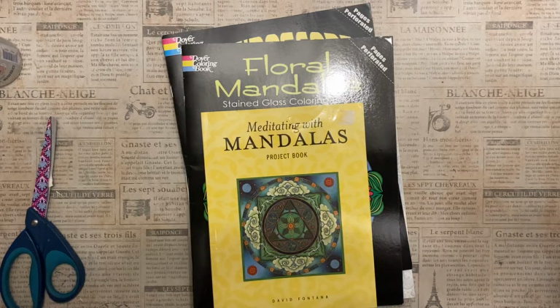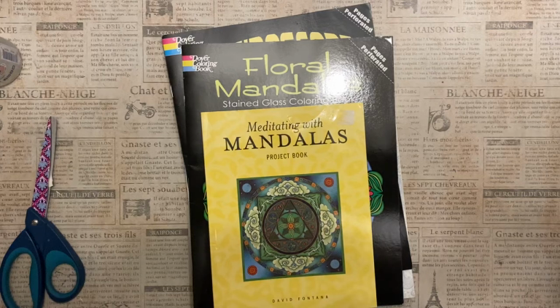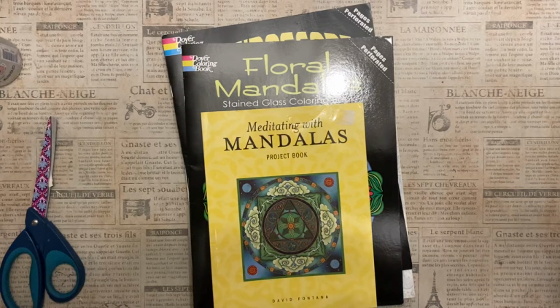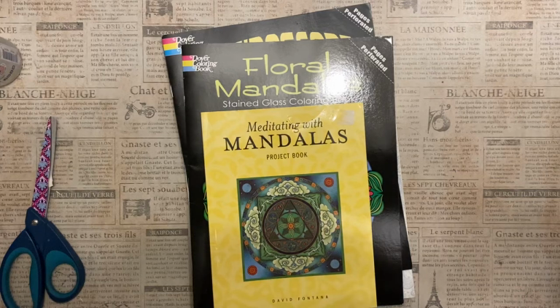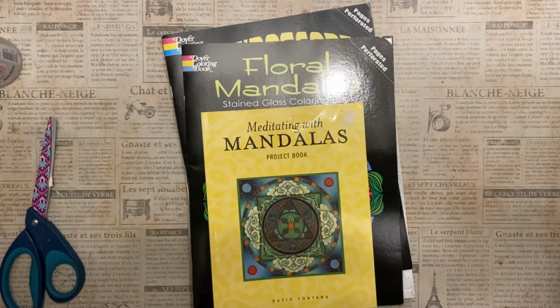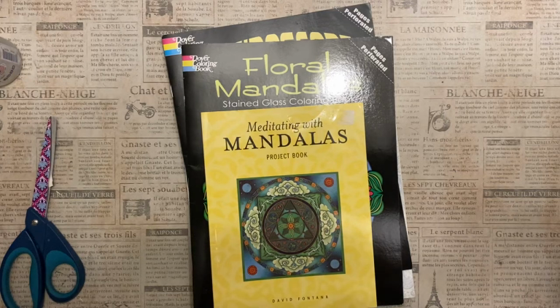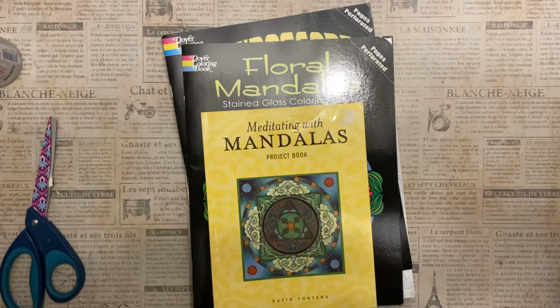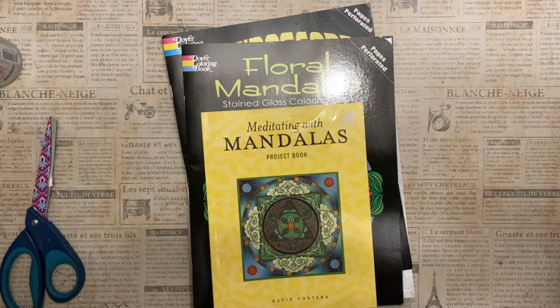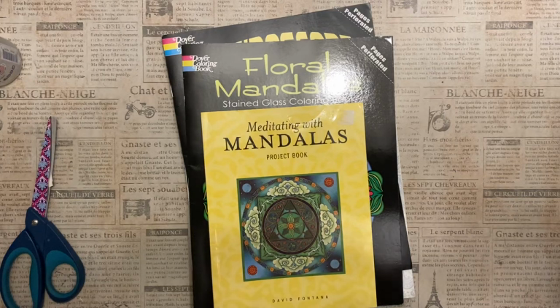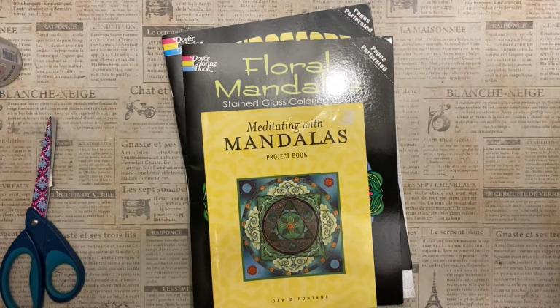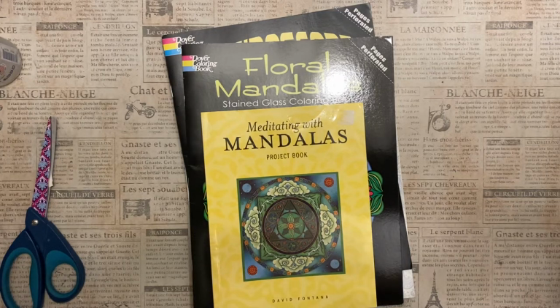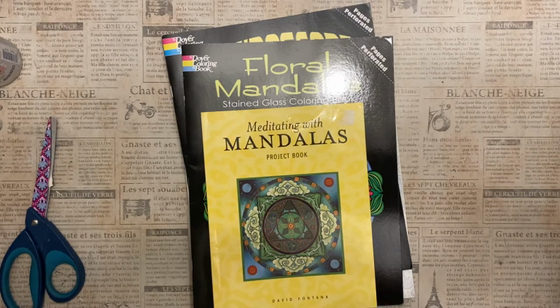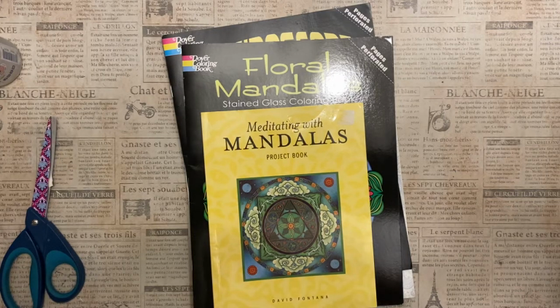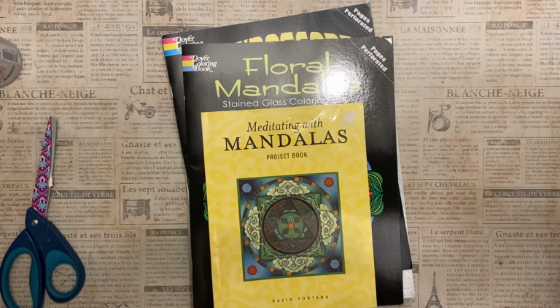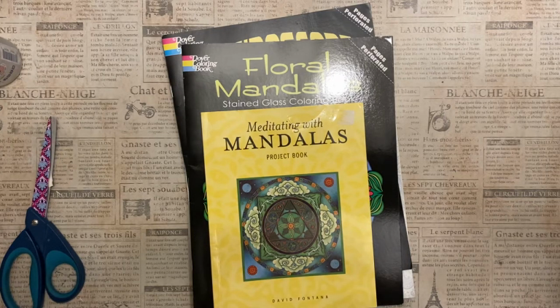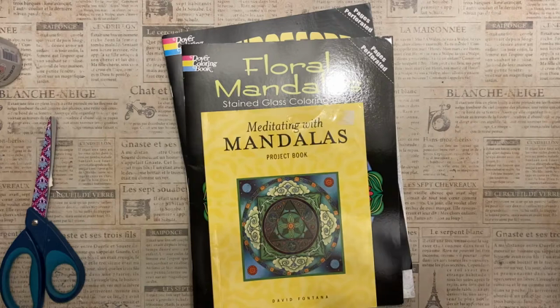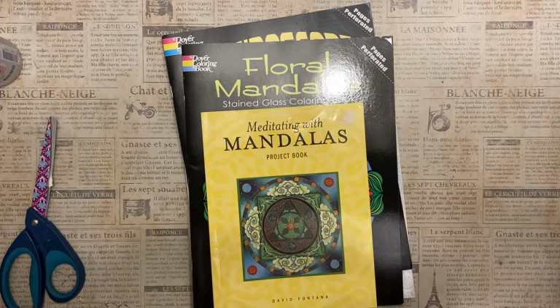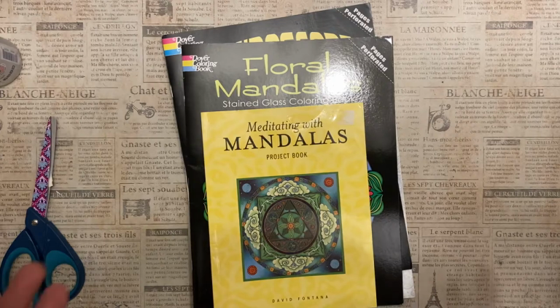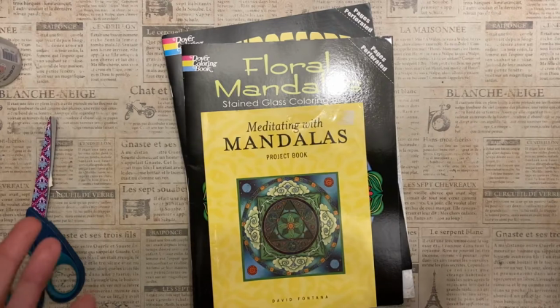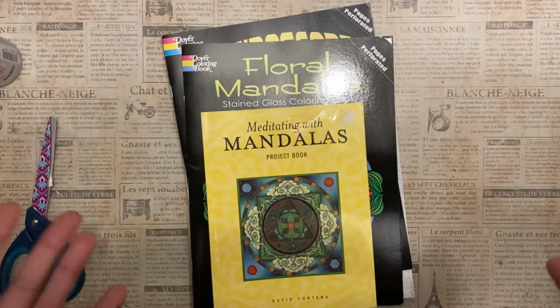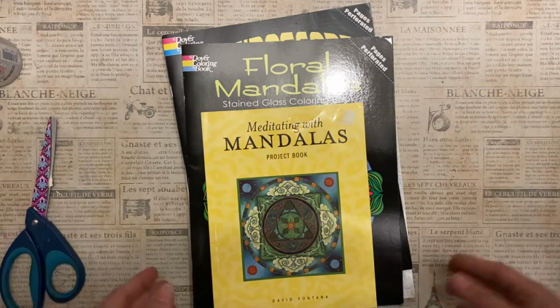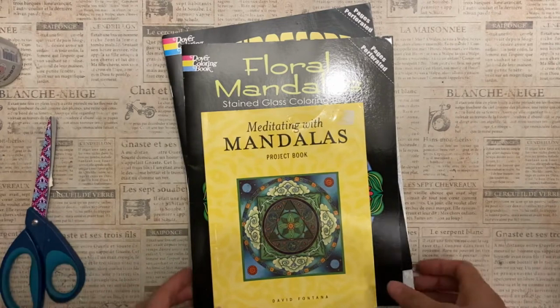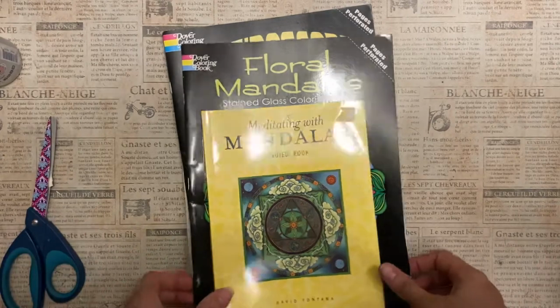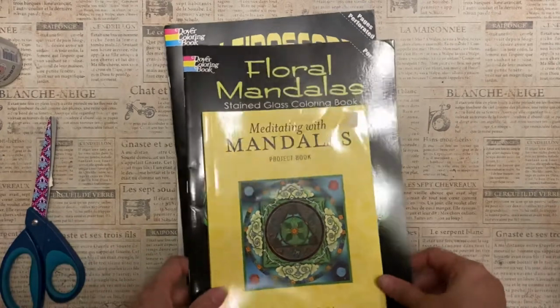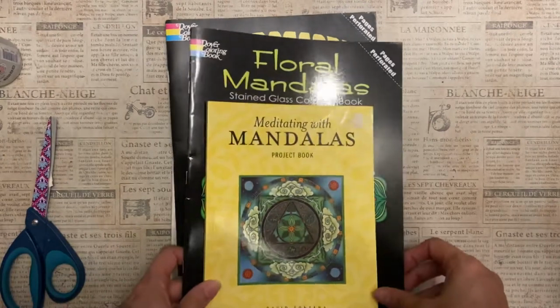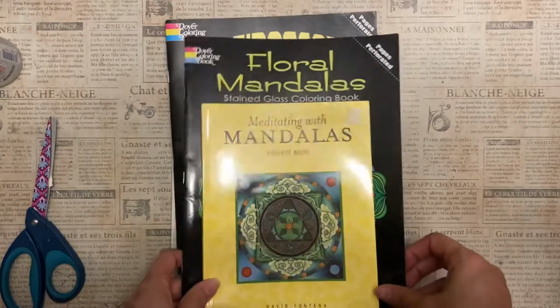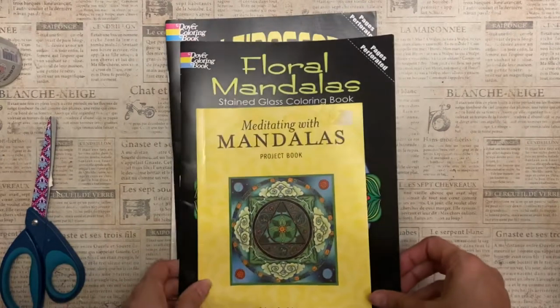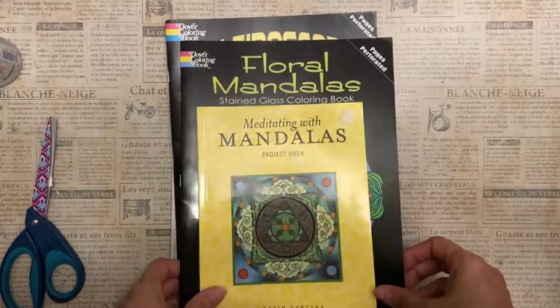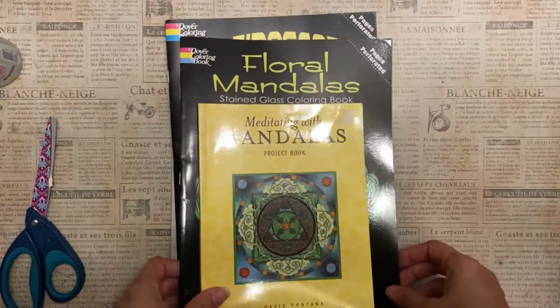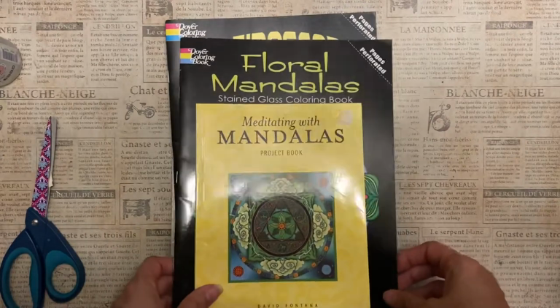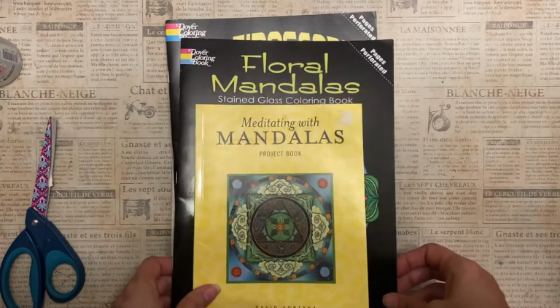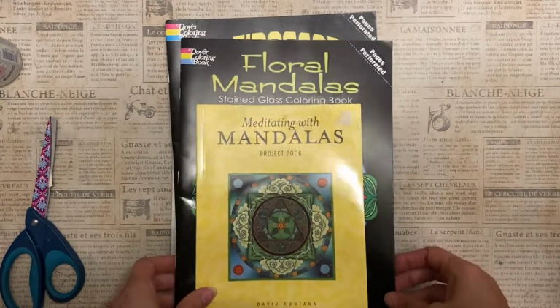Hello, this is Kelly from Roo Pursuit and today we are talking about using mandalas in our Boho journal.